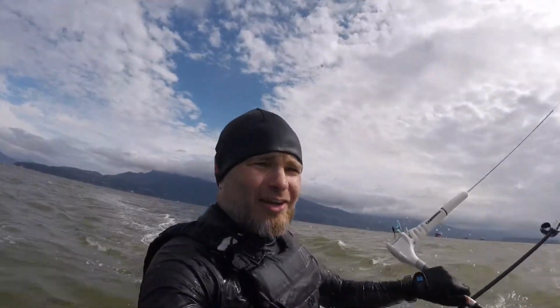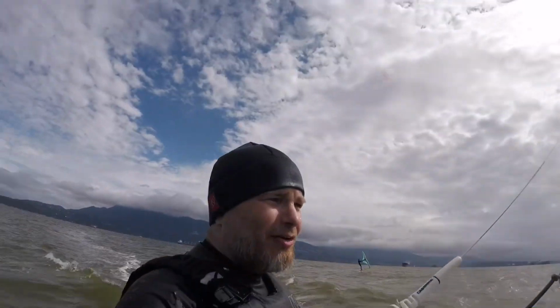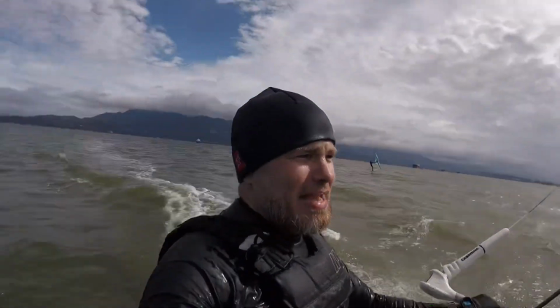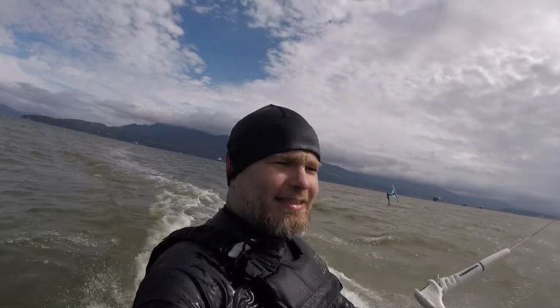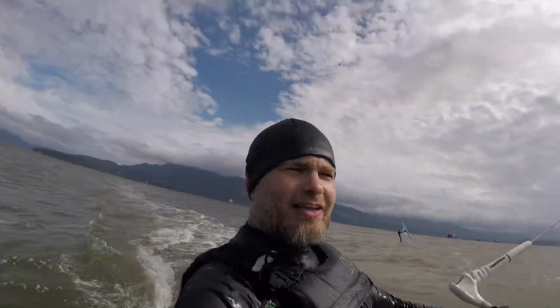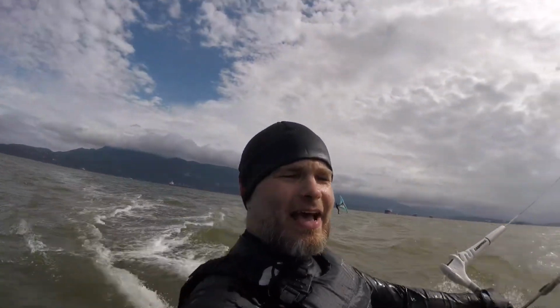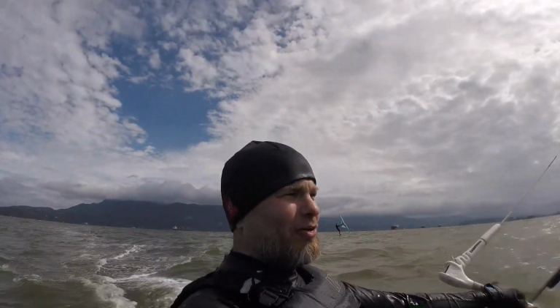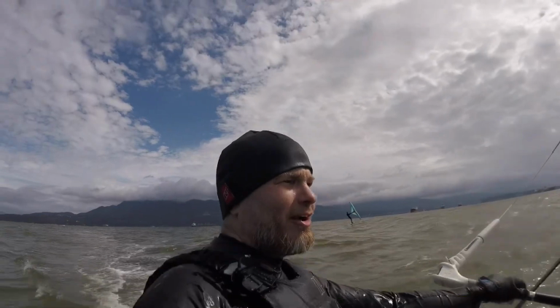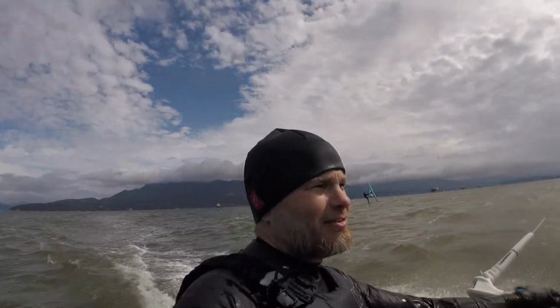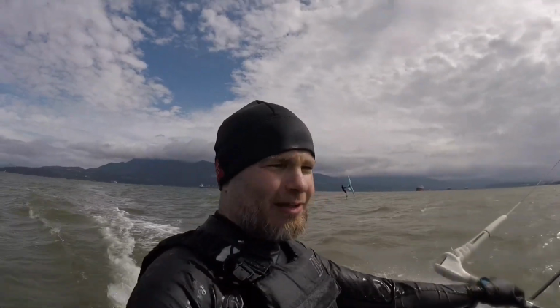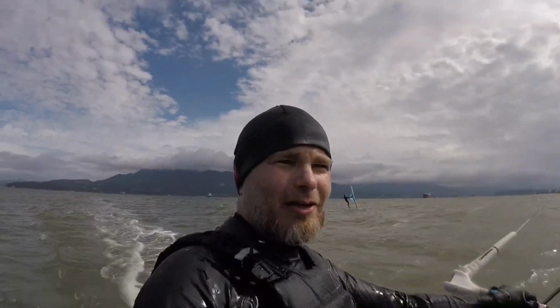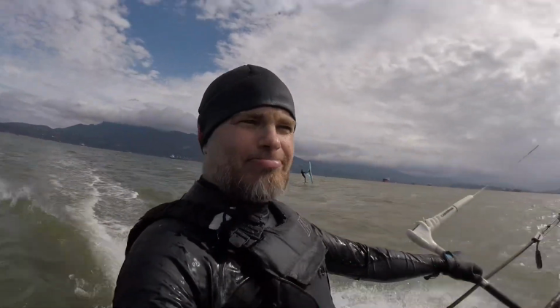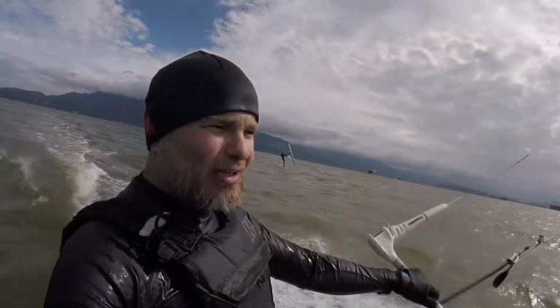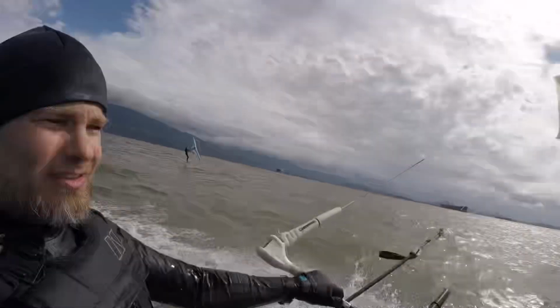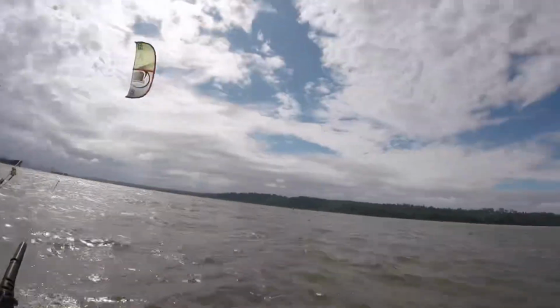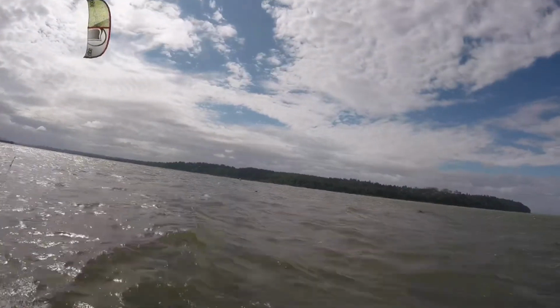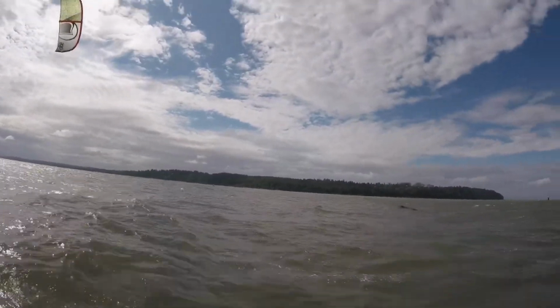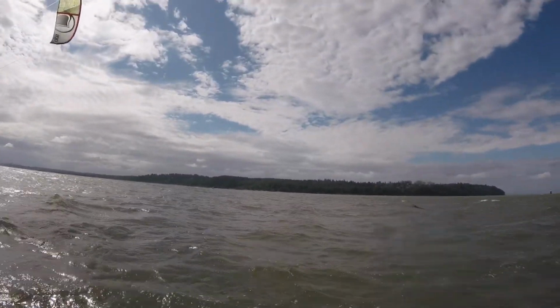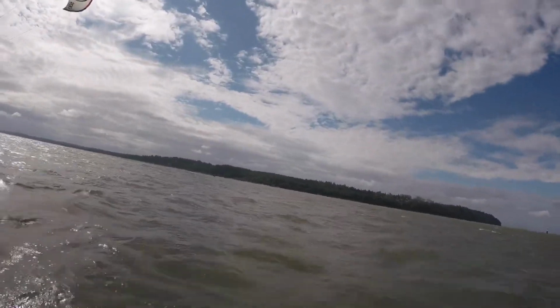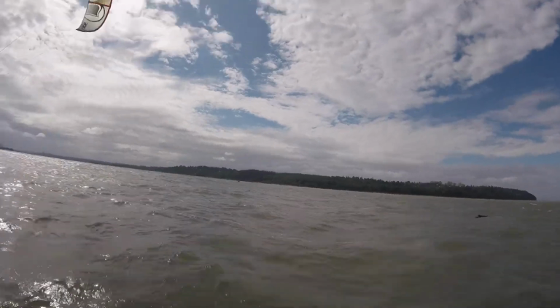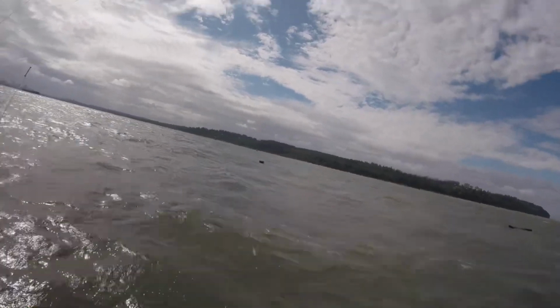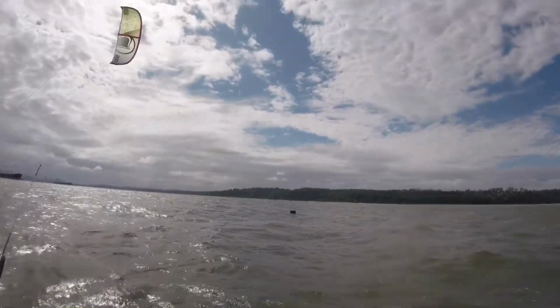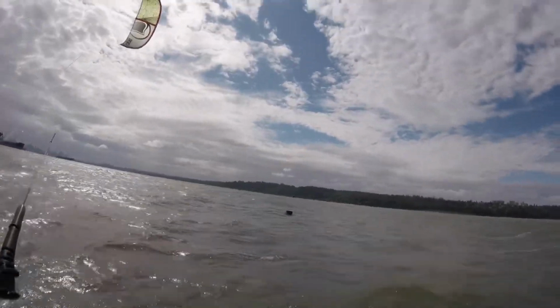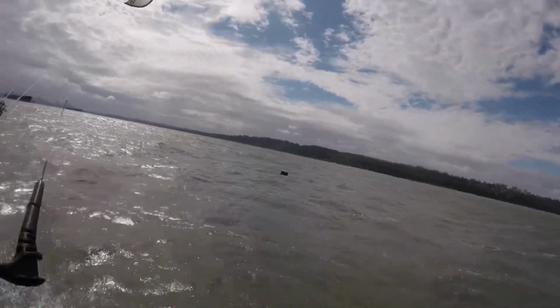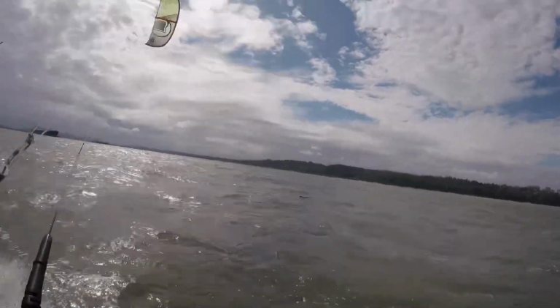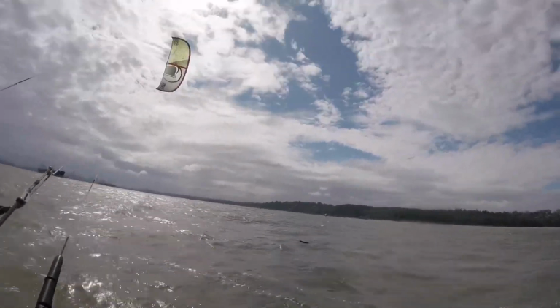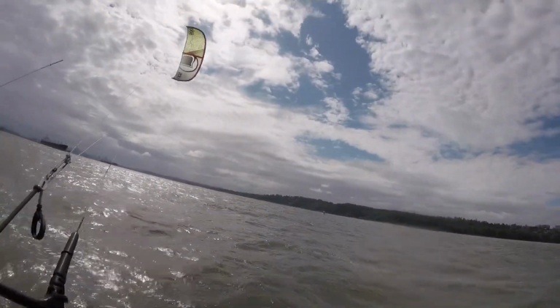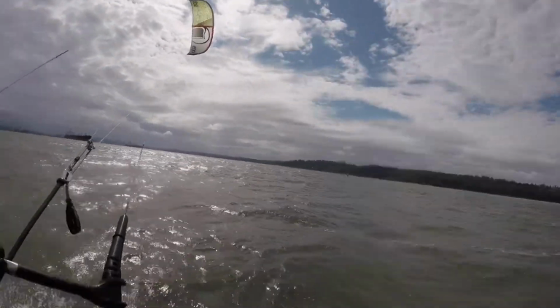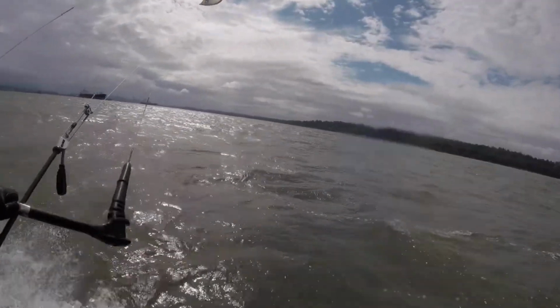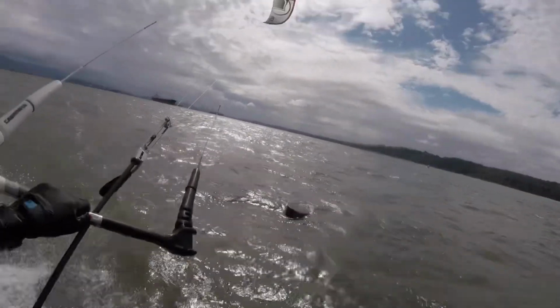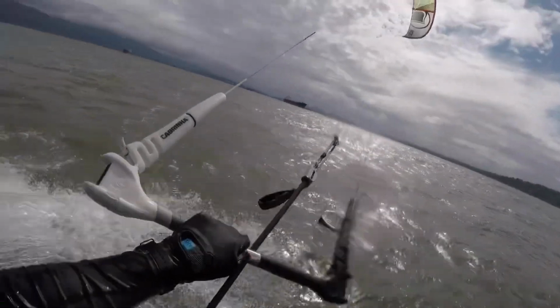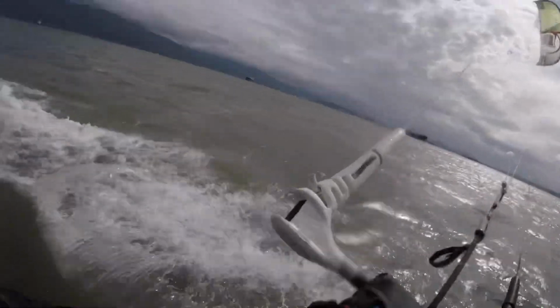Got a really nasty-looking deadhead floating out here too. Check out this deadhead — we still want to hit that. Yikes!